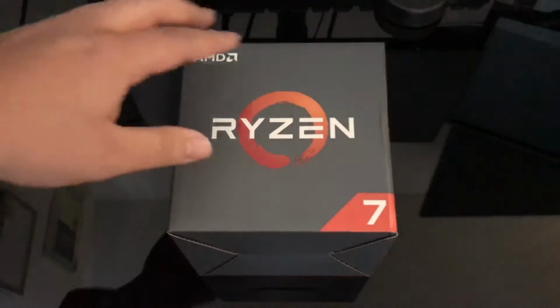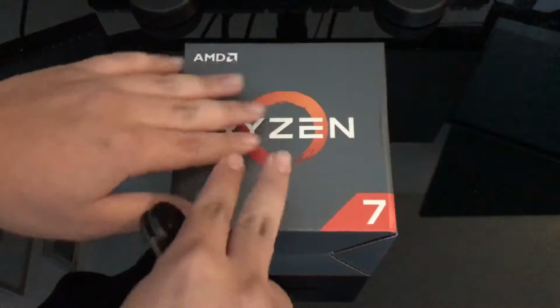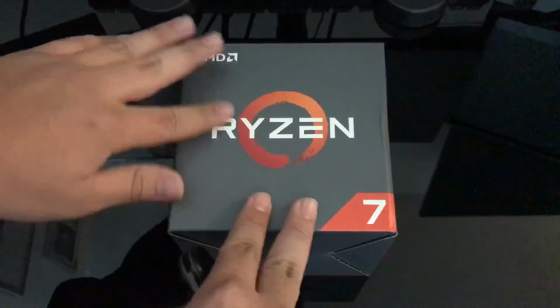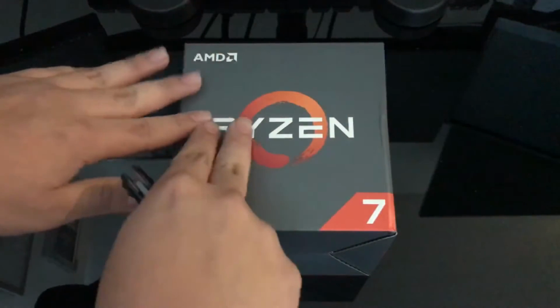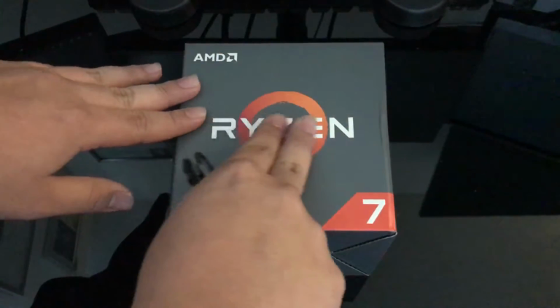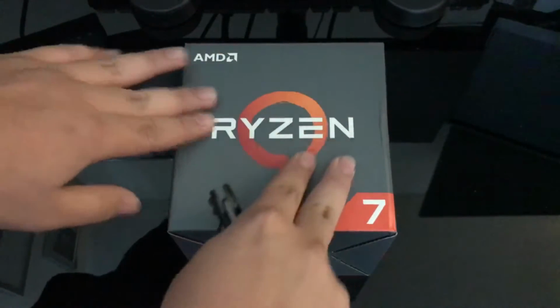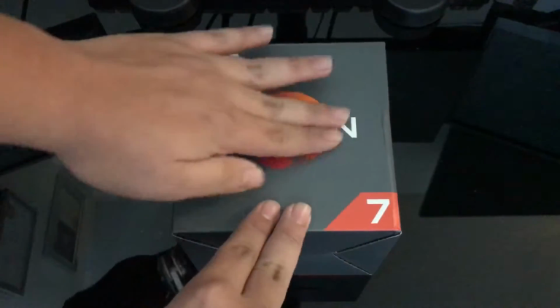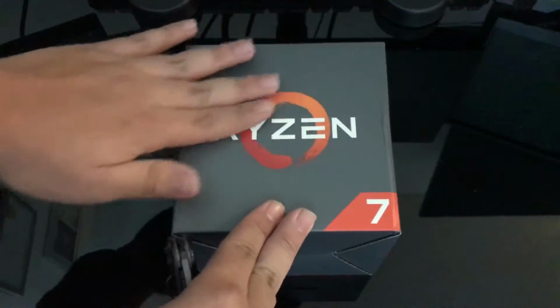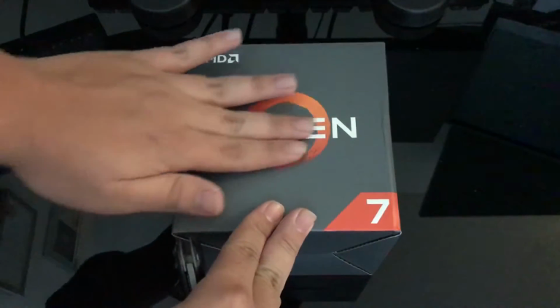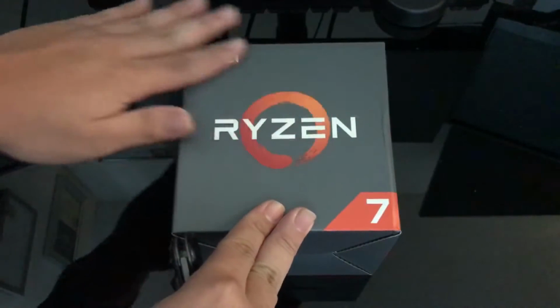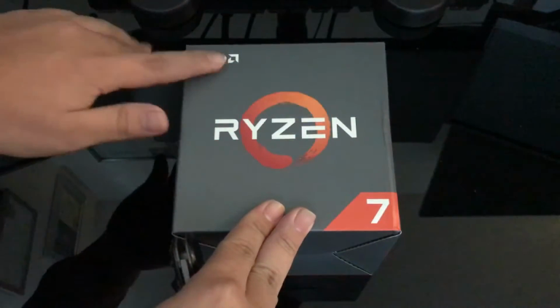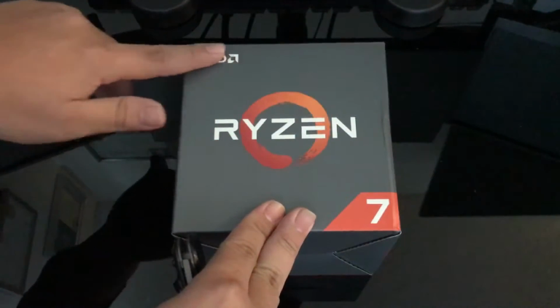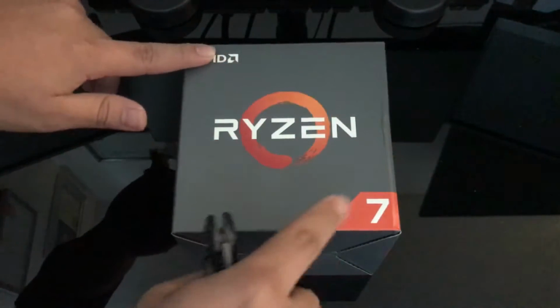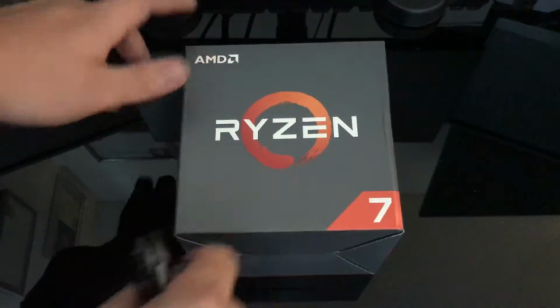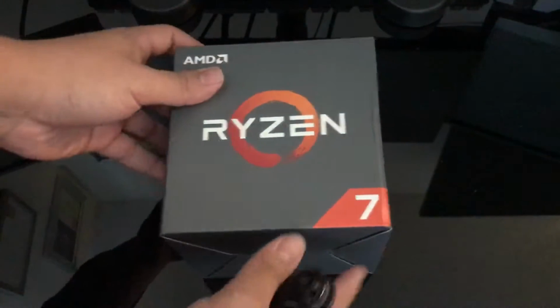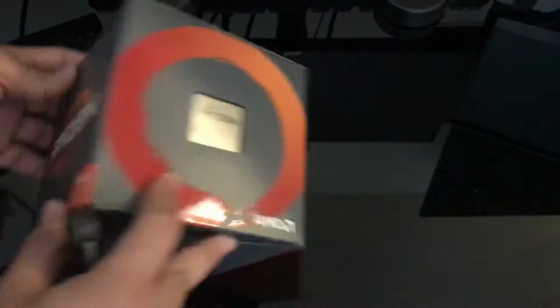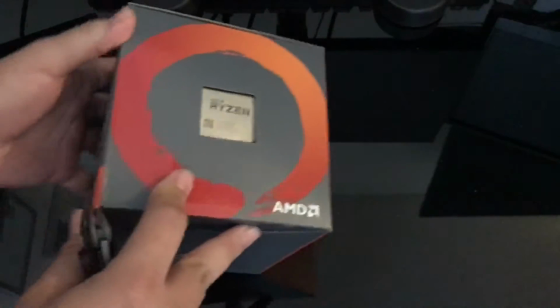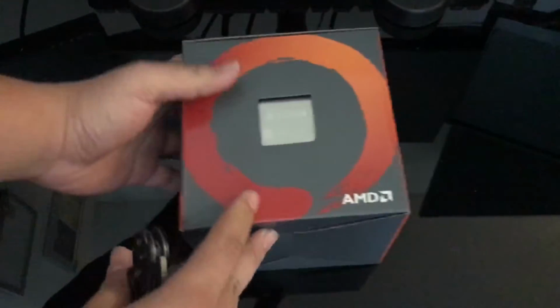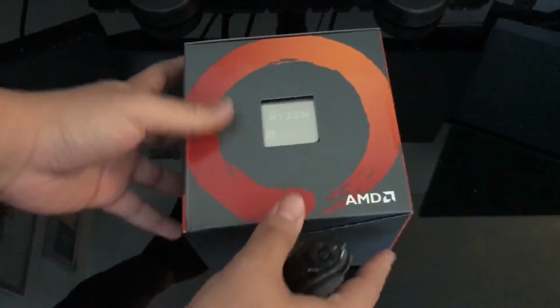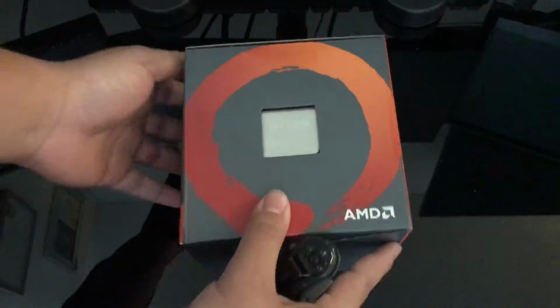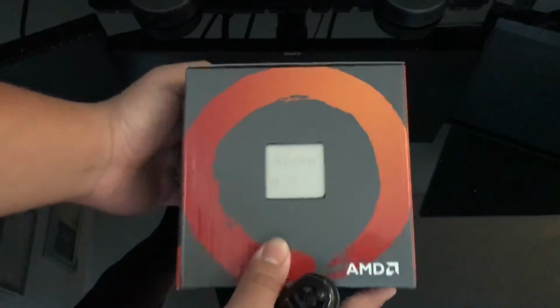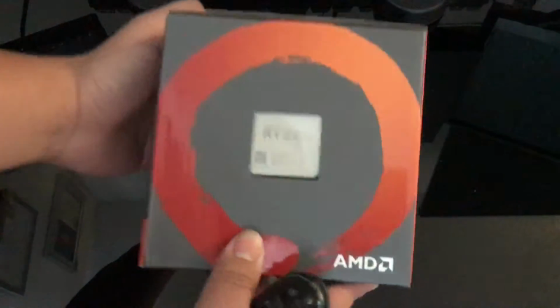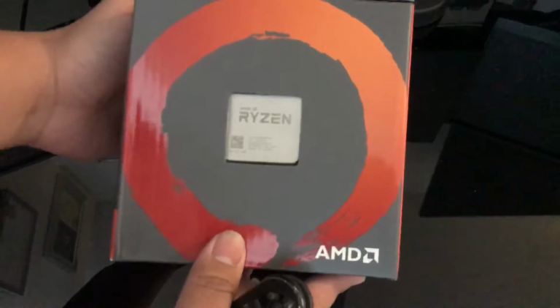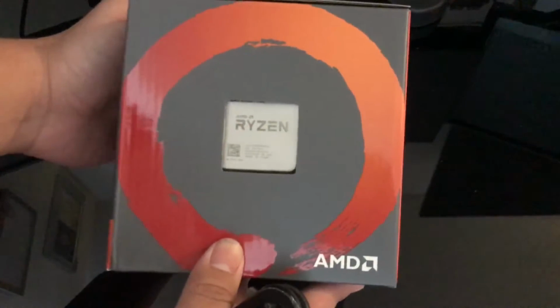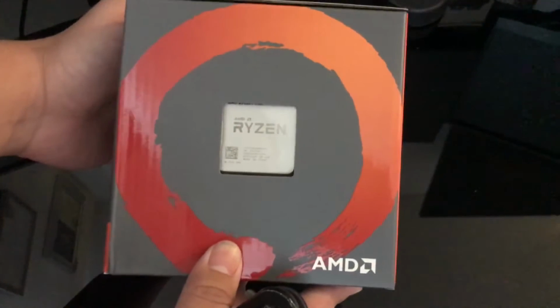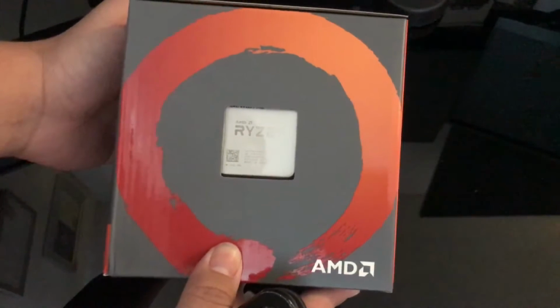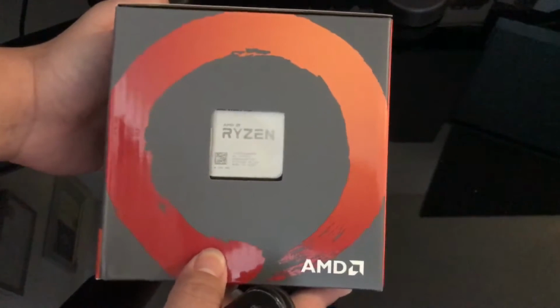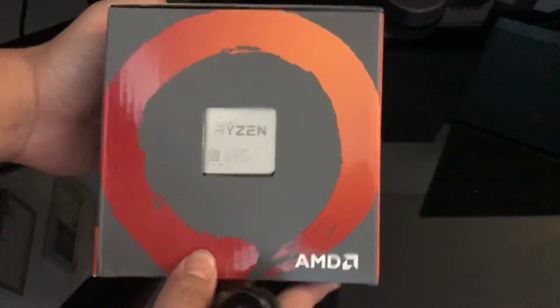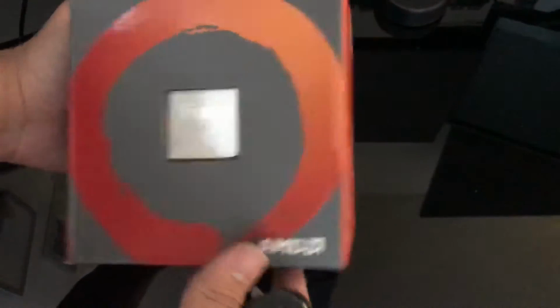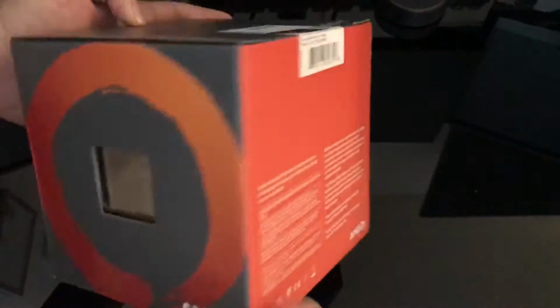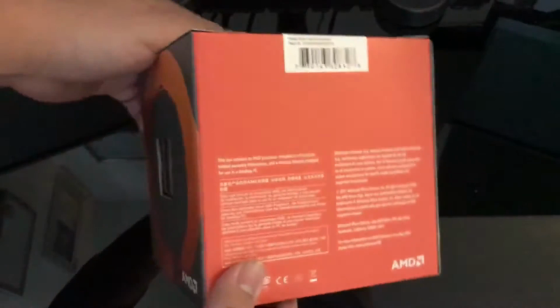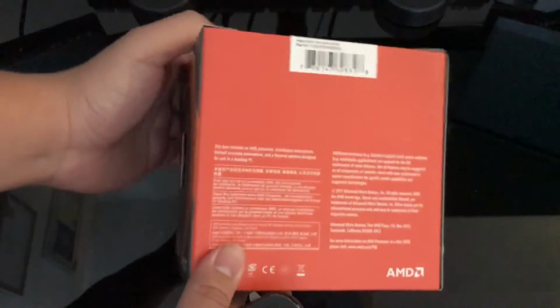So this is the front of the box and it says Ryzen — it's engraved, feels pretty nice. It says AMD 7, and on the right we have the processor itself. It says Ryzen. Pretty cool, I really like that.